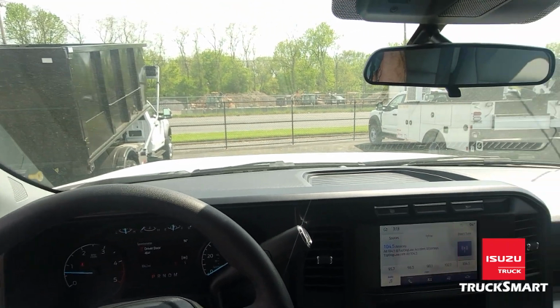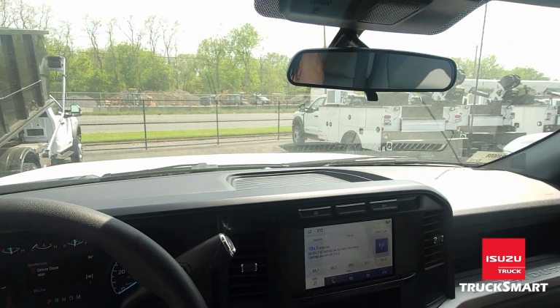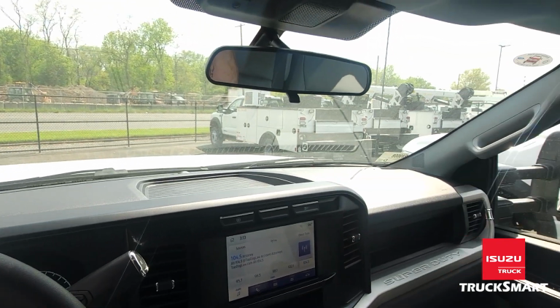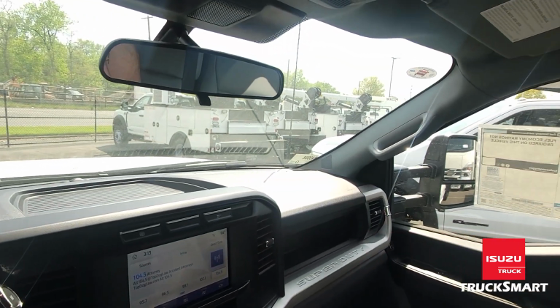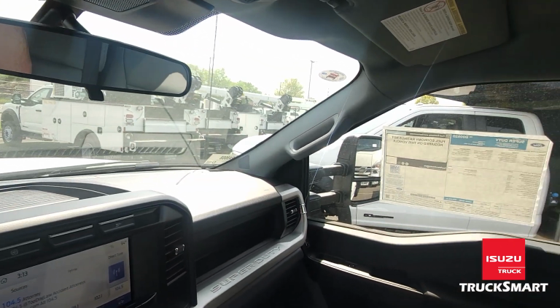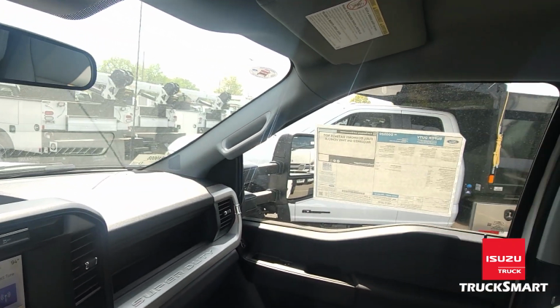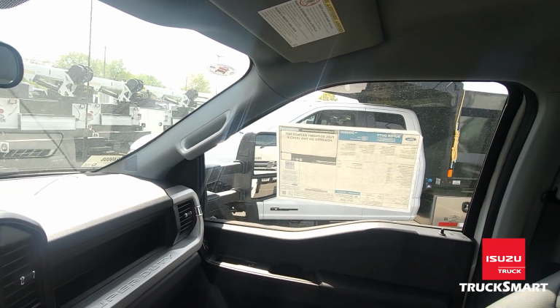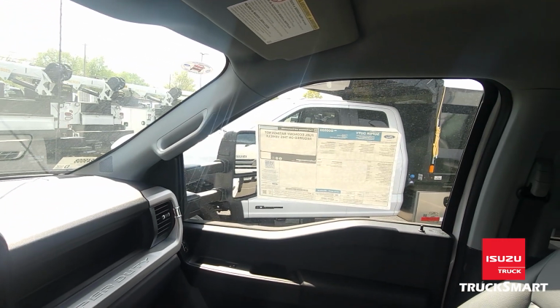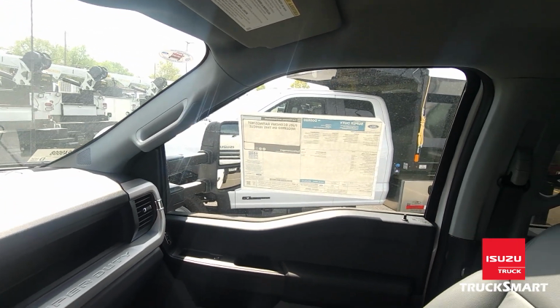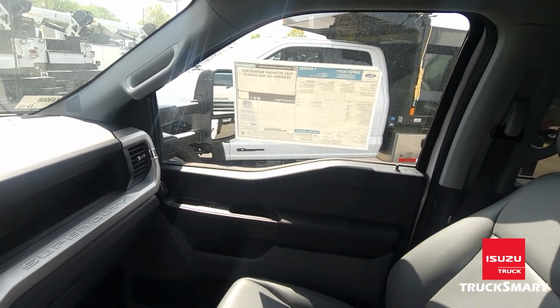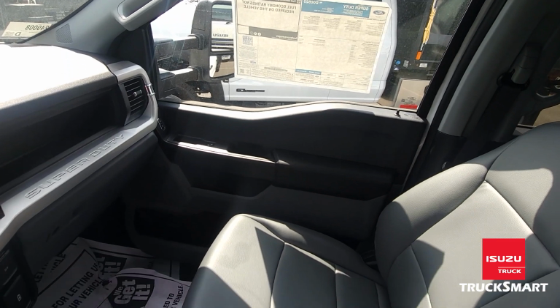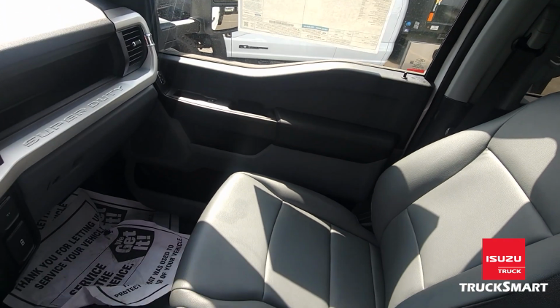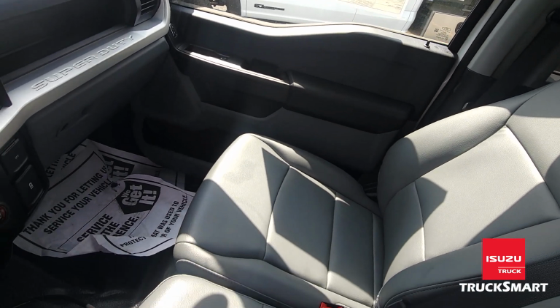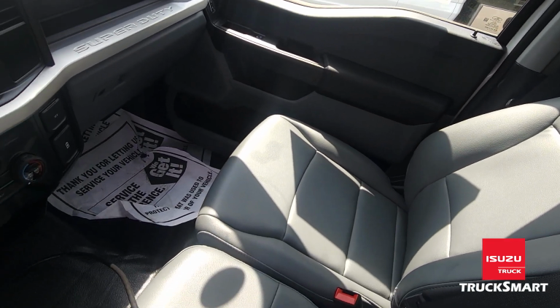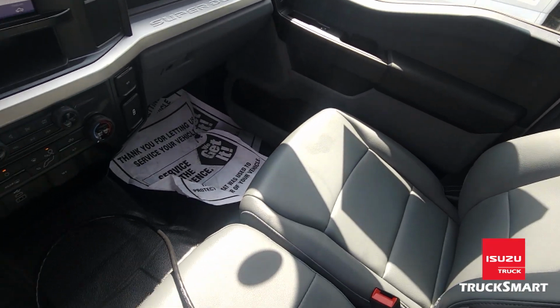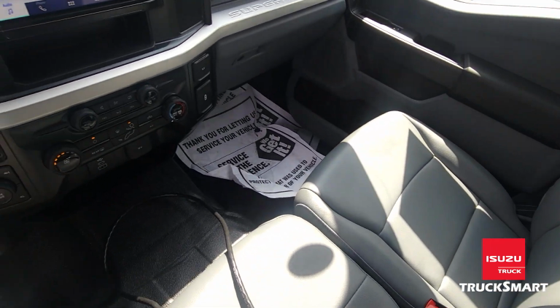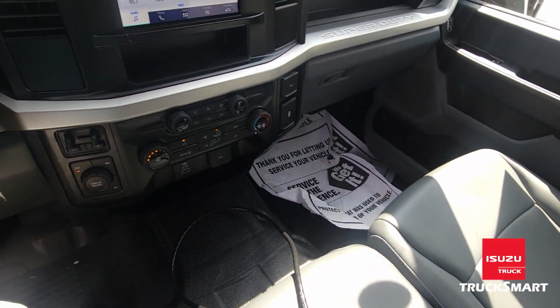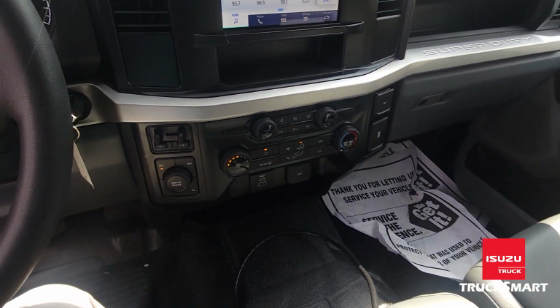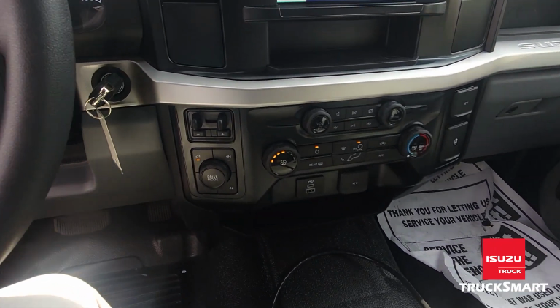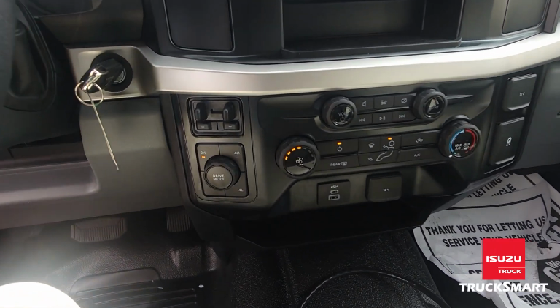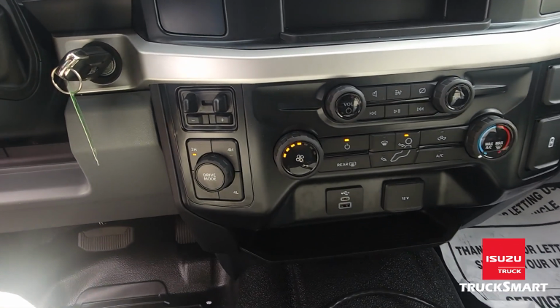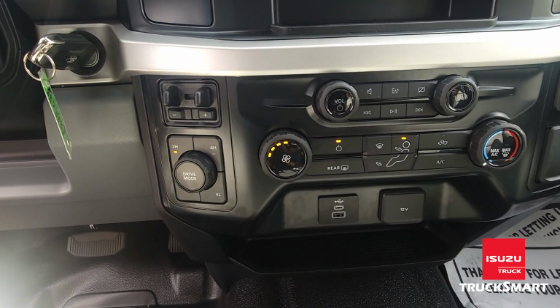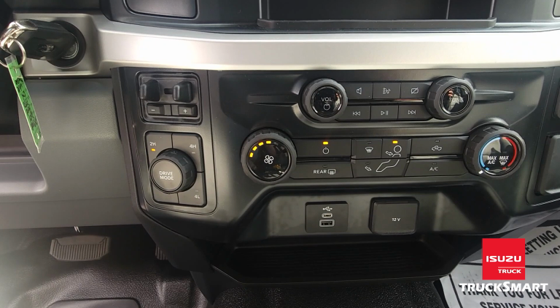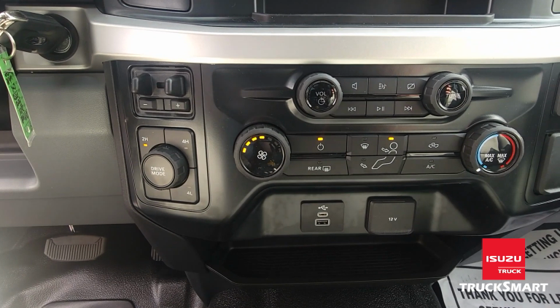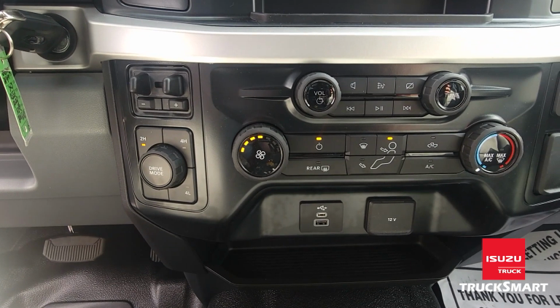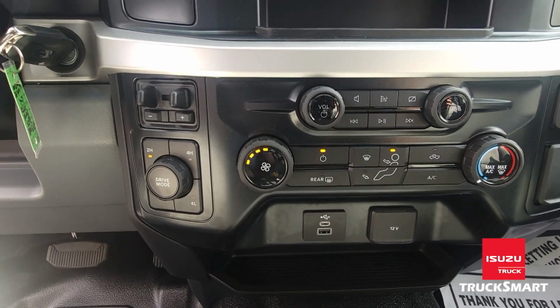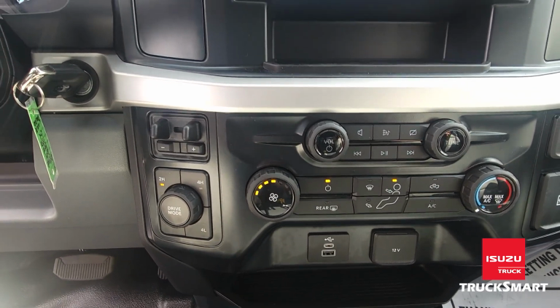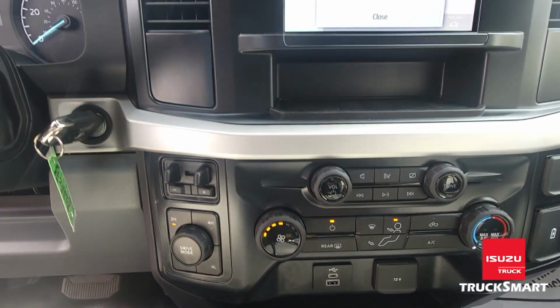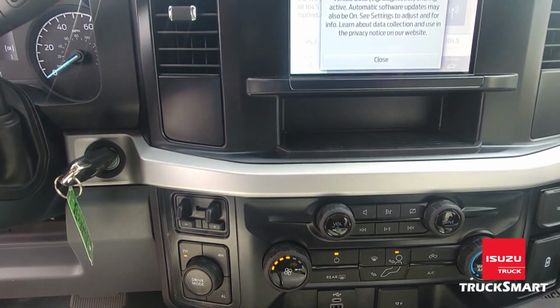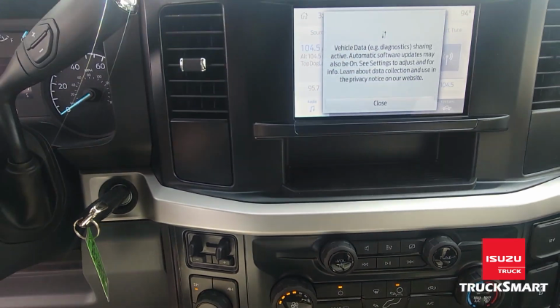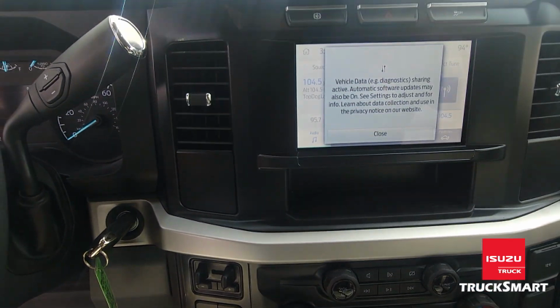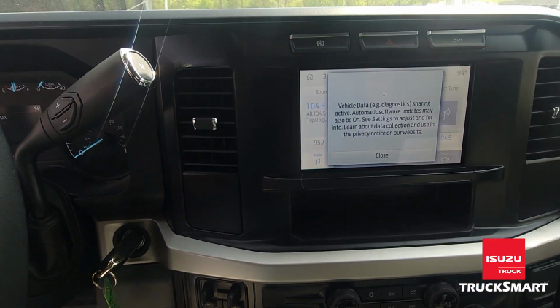They also have five different drive modes including snow, slippery conditions, and tow and haul. They come with Bluetooth connectivity, backup camera, and an 8-inch screen.